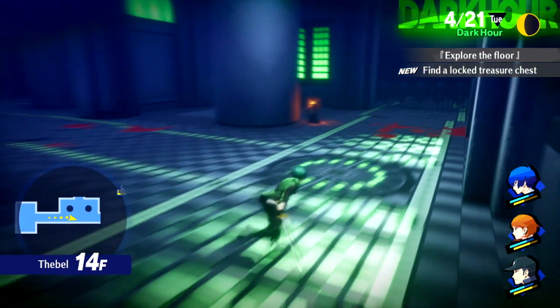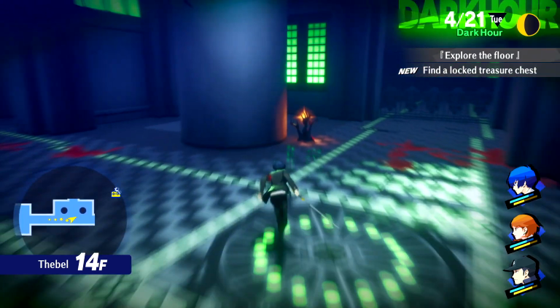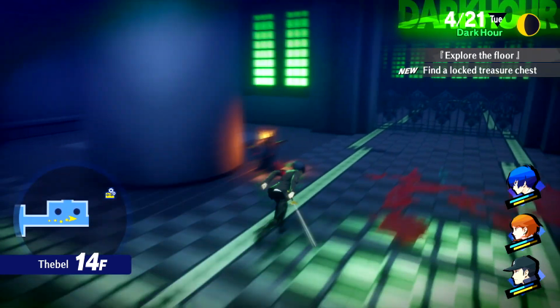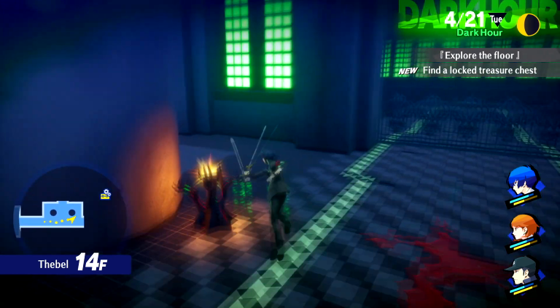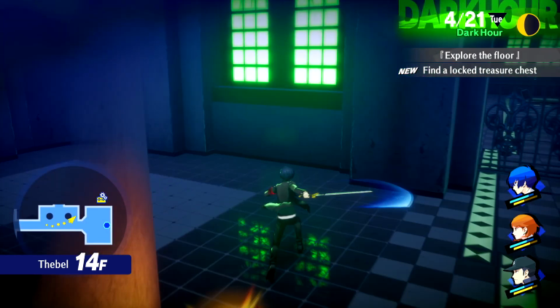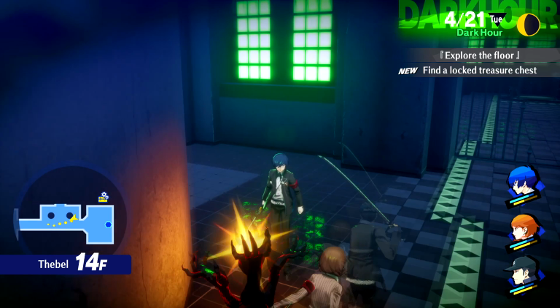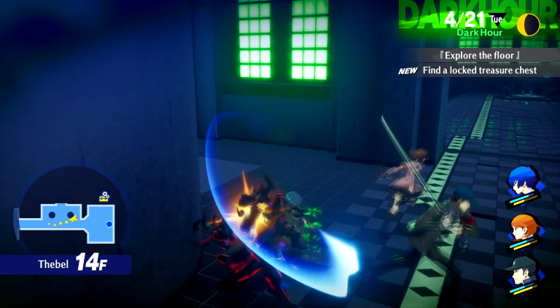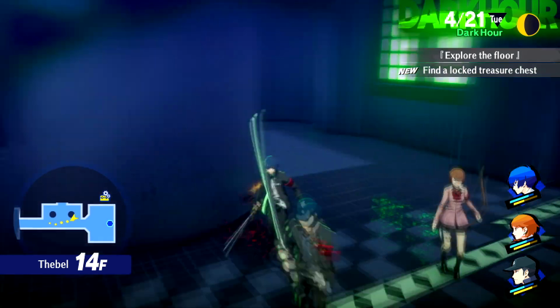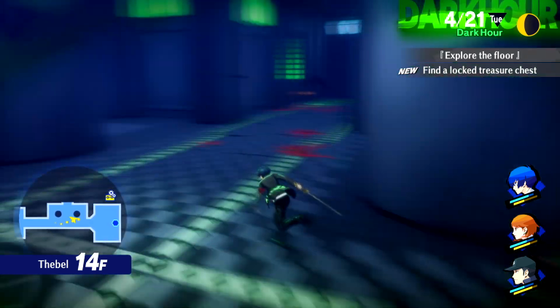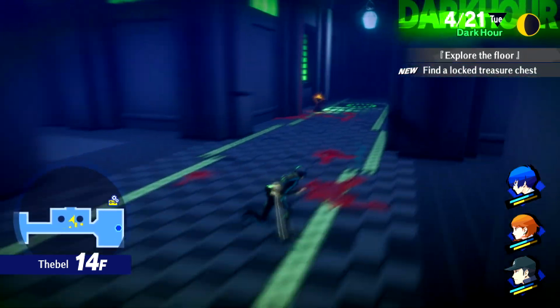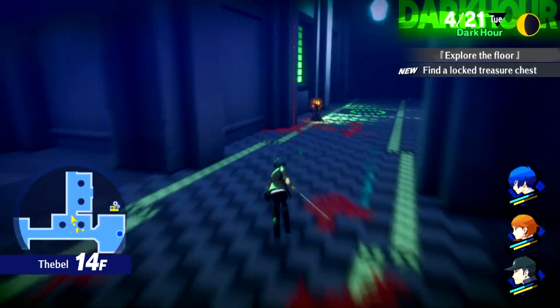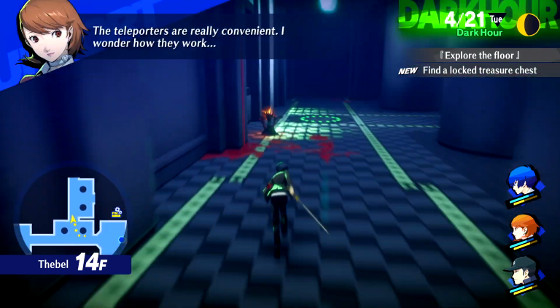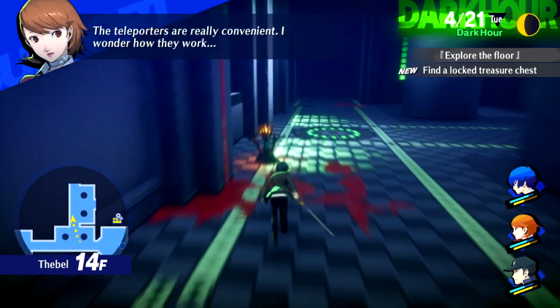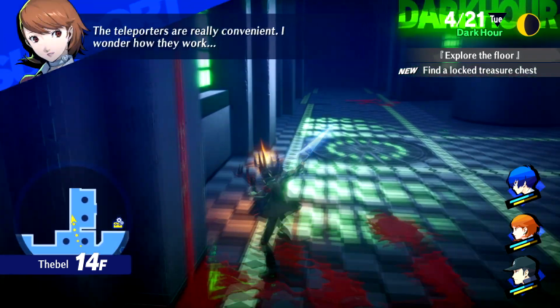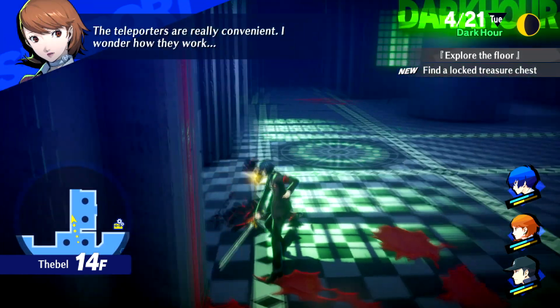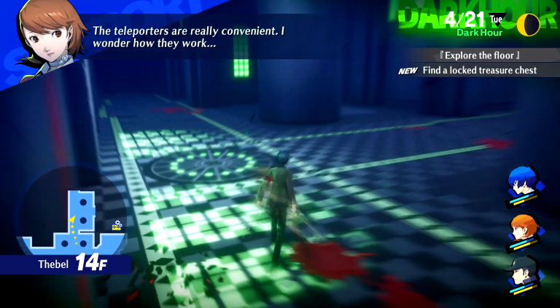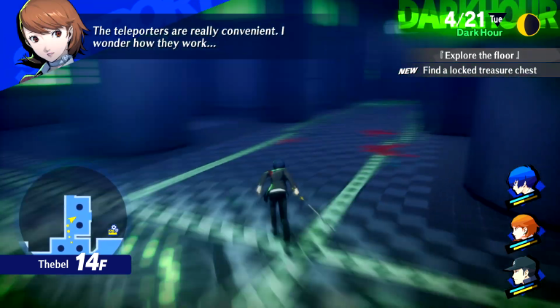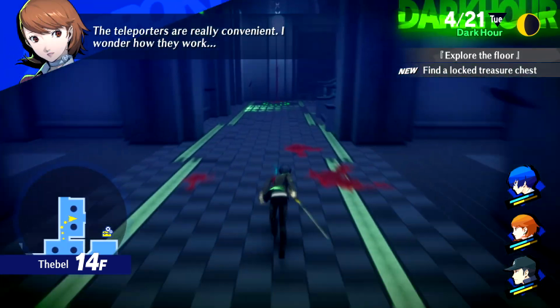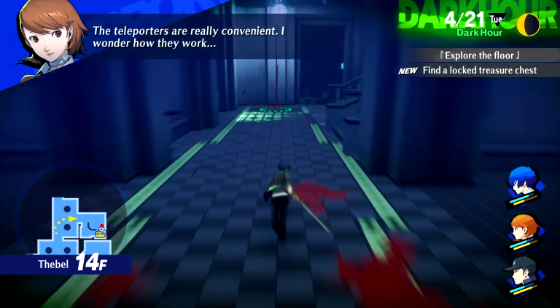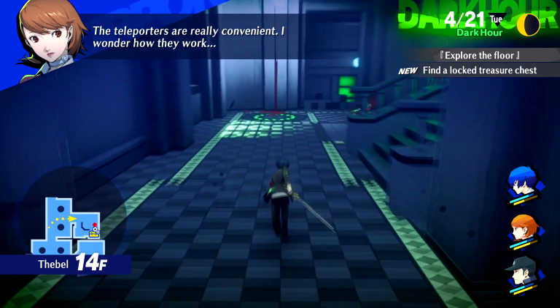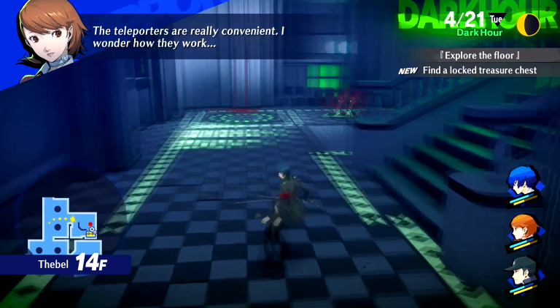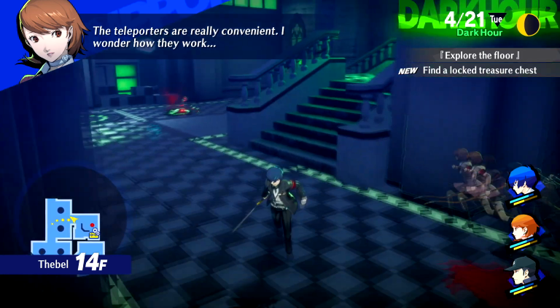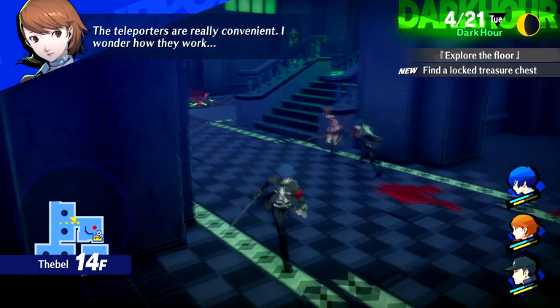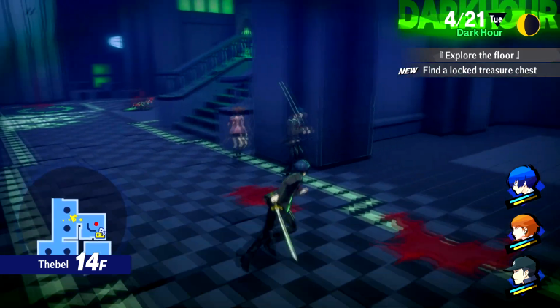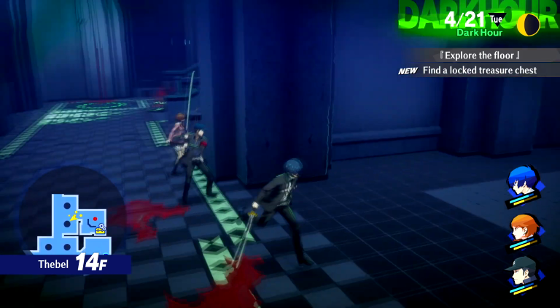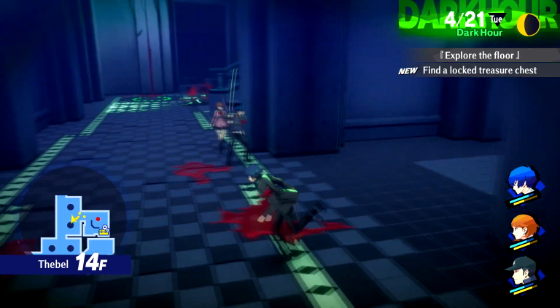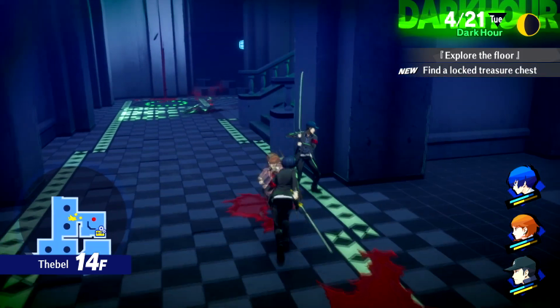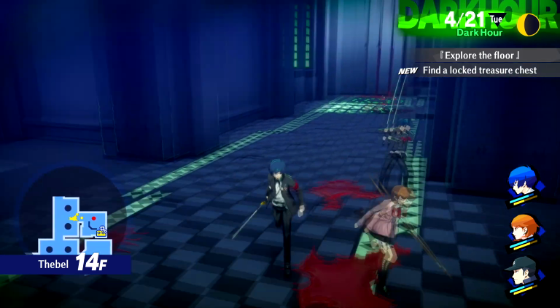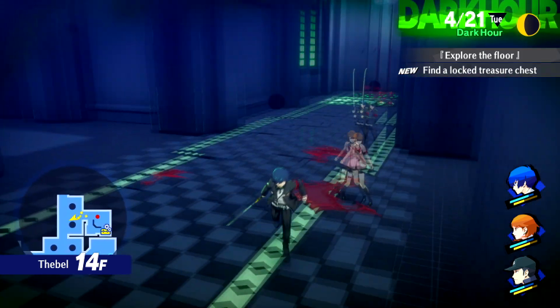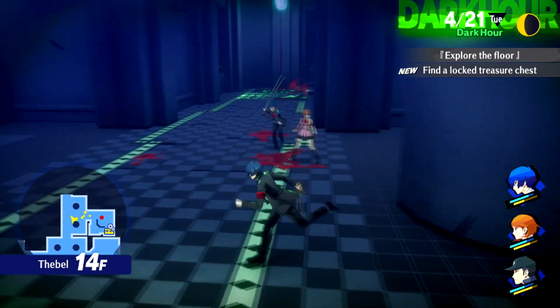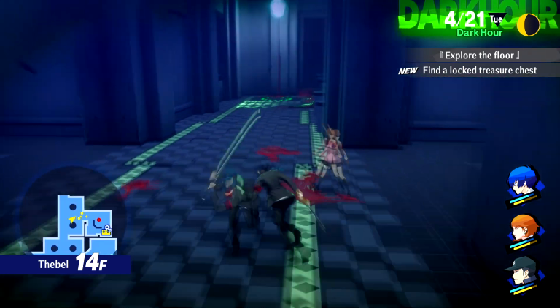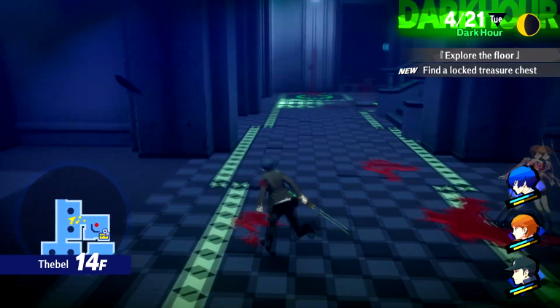Over there we've got a lock chest, and I just got a free Twilight Fragment. Battleporters are really convenient — I wonder how they work. Listen, you're not supposed to question those mechanics, but because I got a free Twilight fragment, why not open up this lock chest?